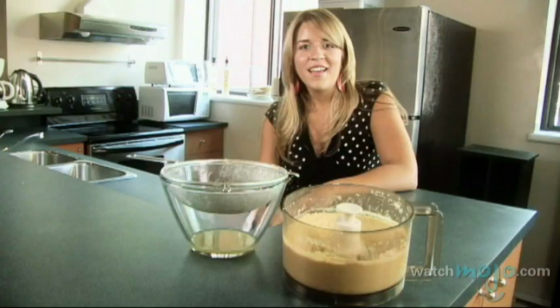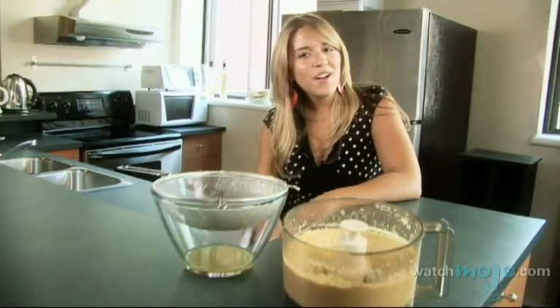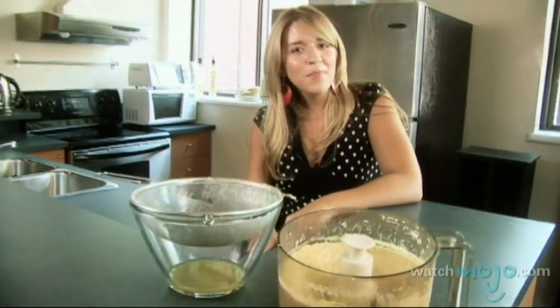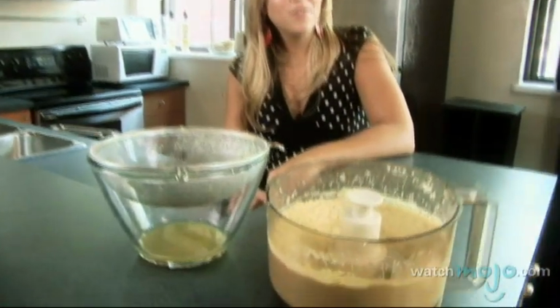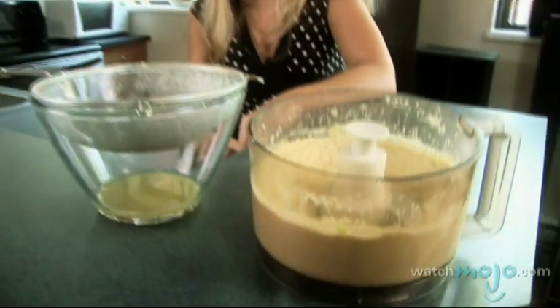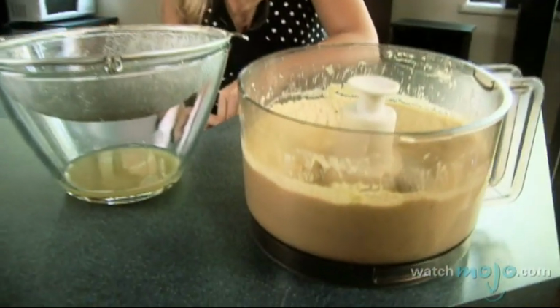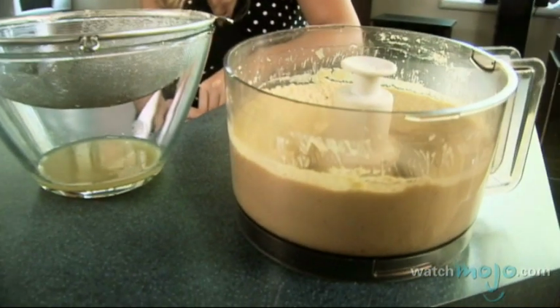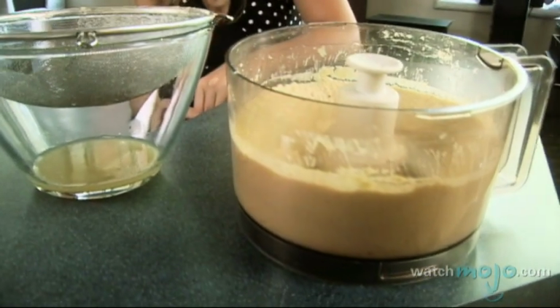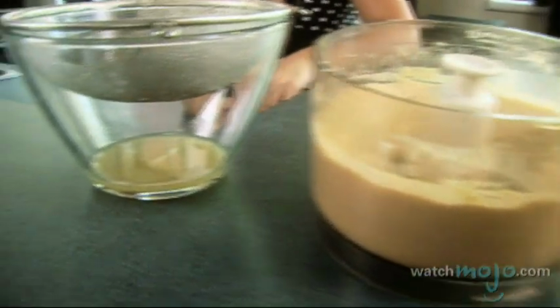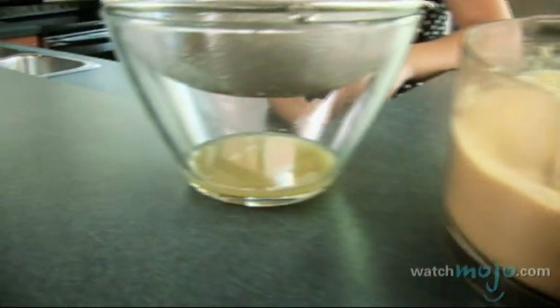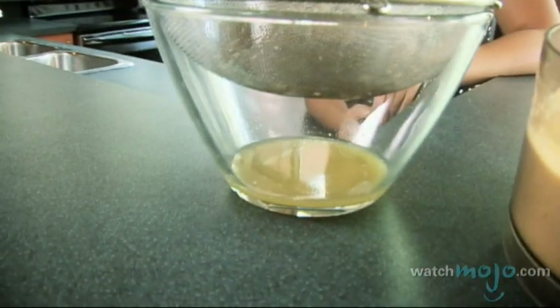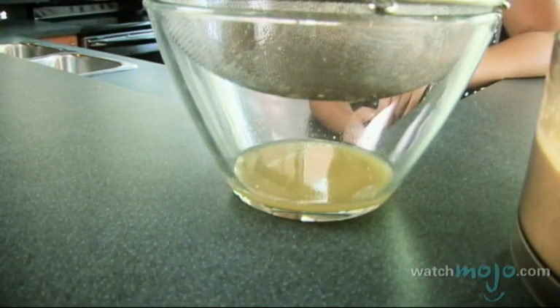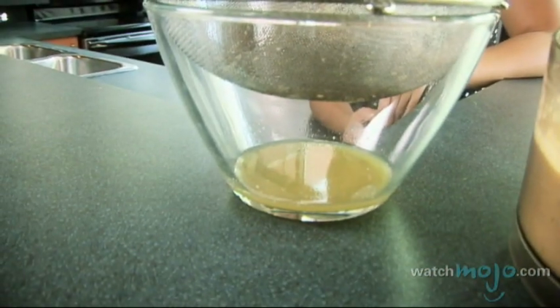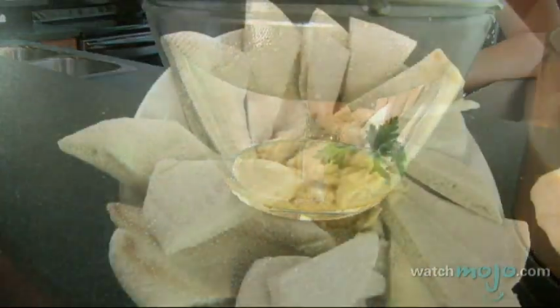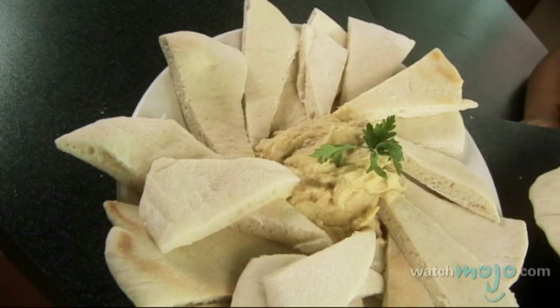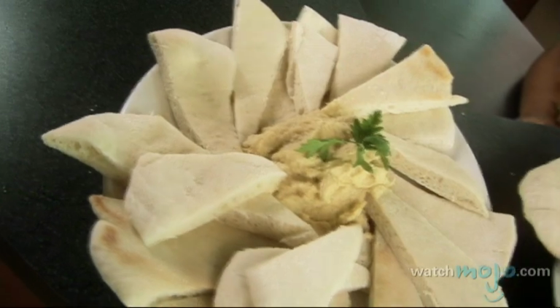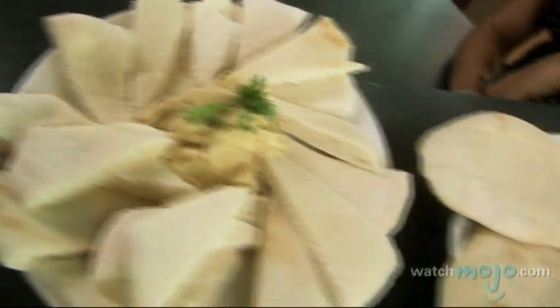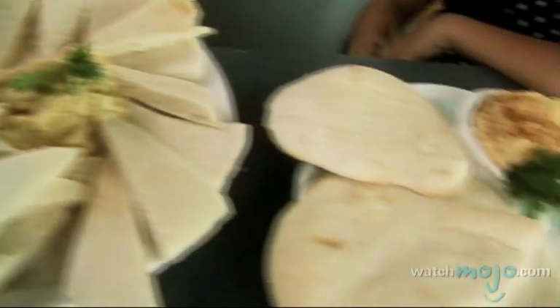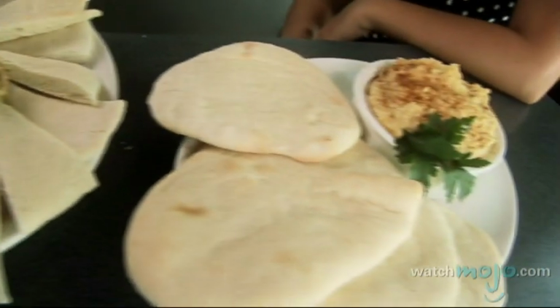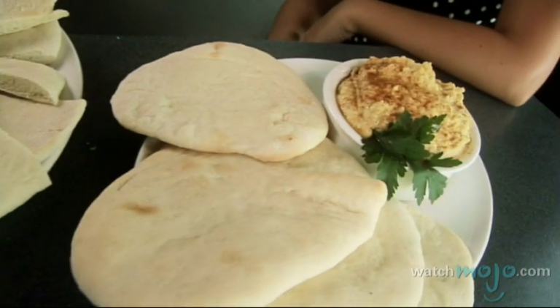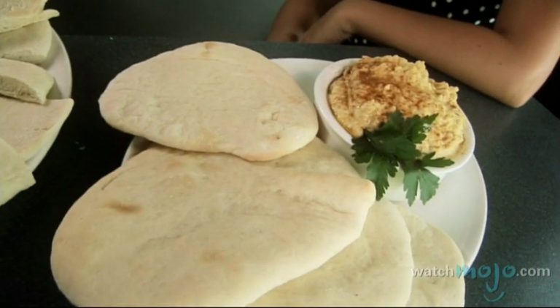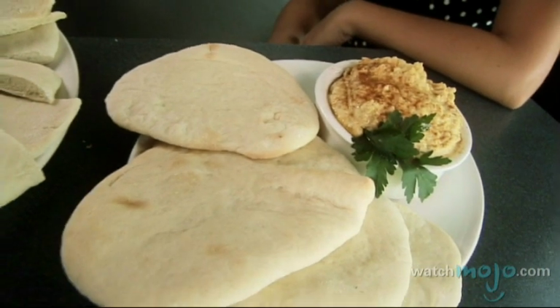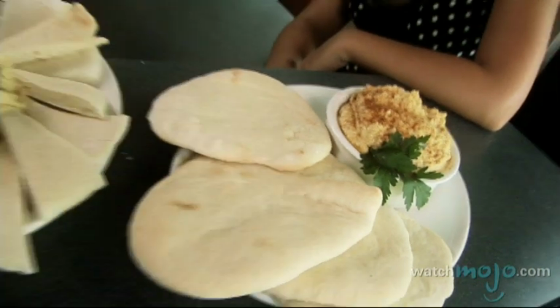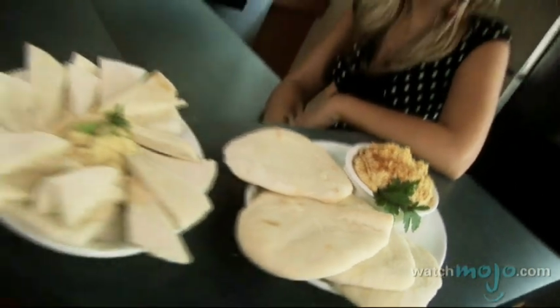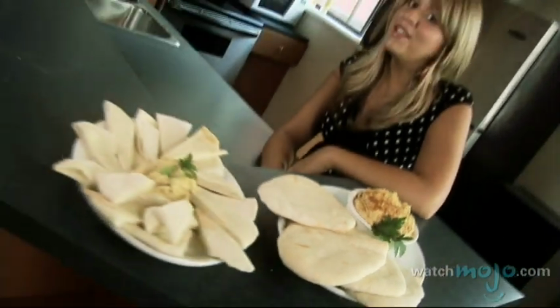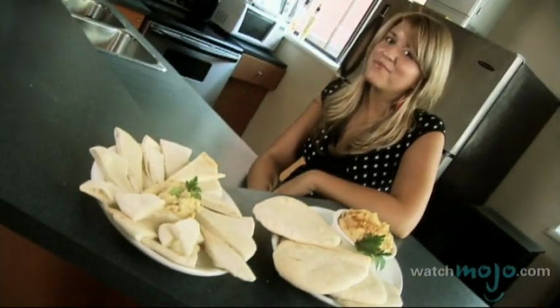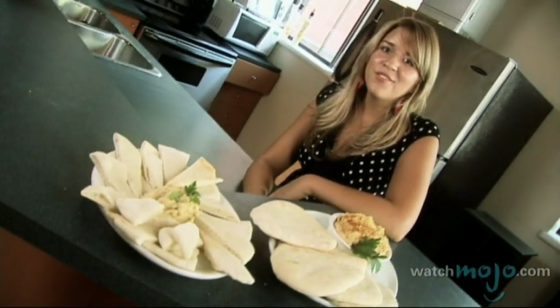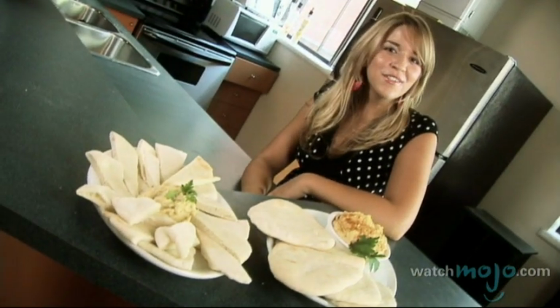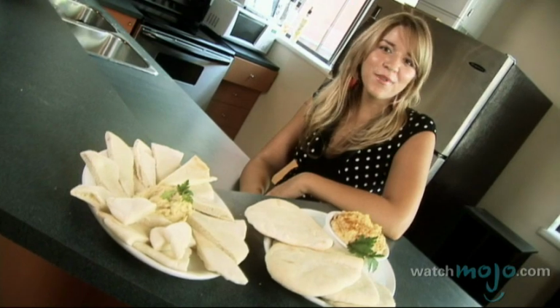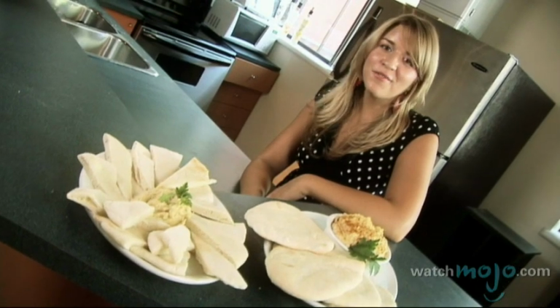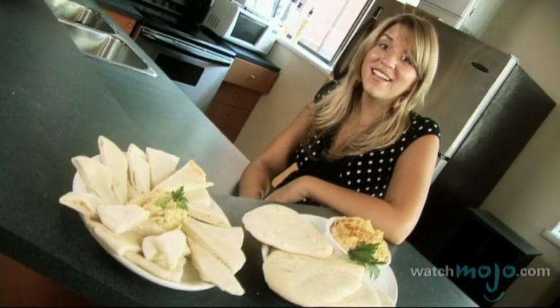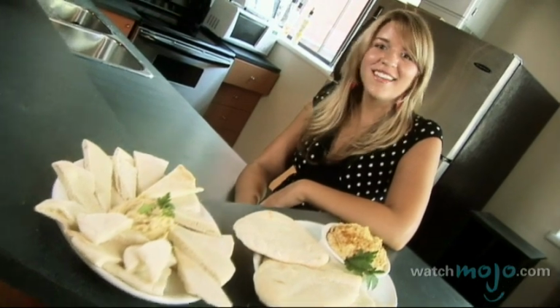If you find your hummus is too thick in texture, you can add some of the cooking water you set aside earlier. There are many different ways to serve hummus, although you normally see it paired with a flatbread such as pita. Drizzle your dip with olive oil and dig in.